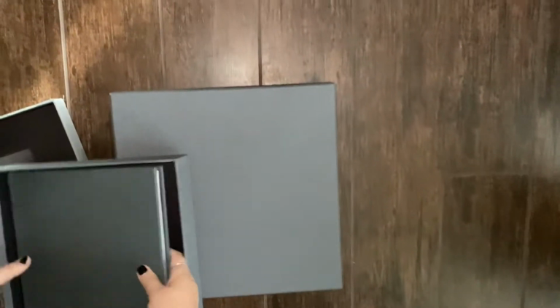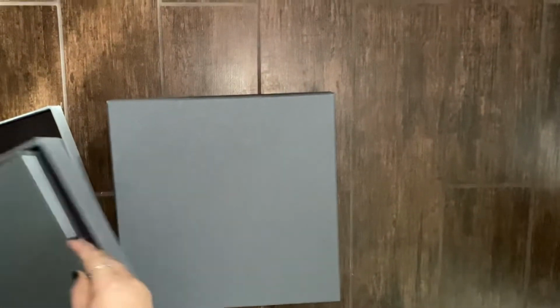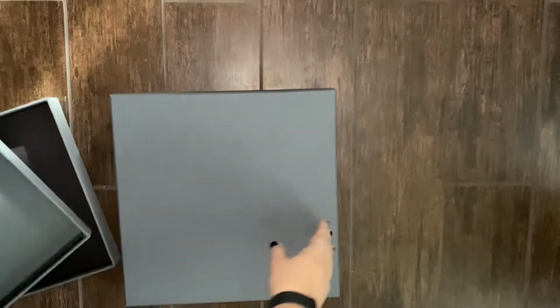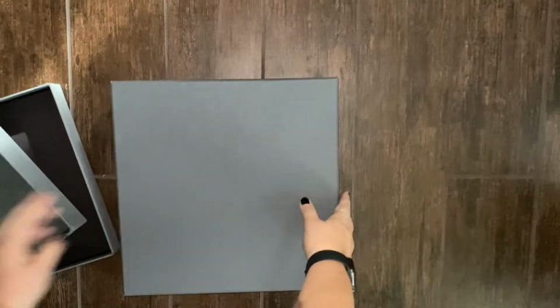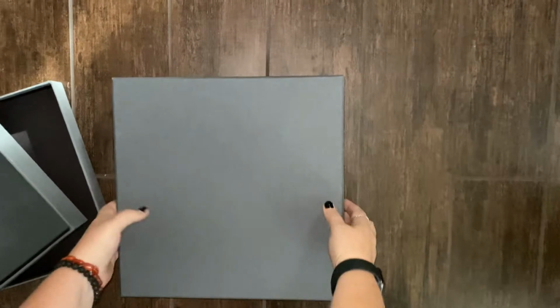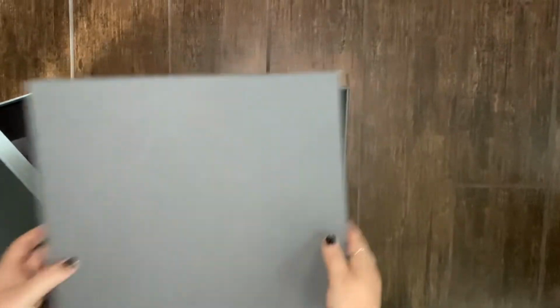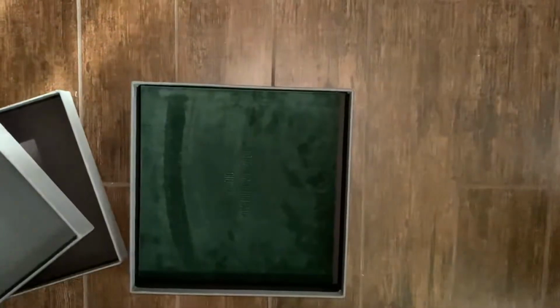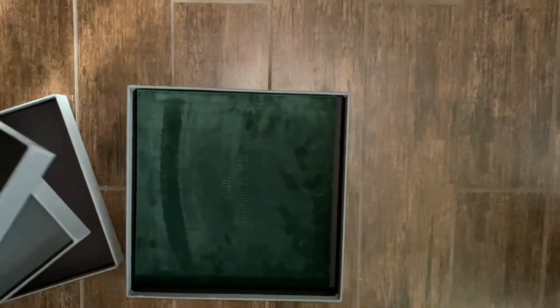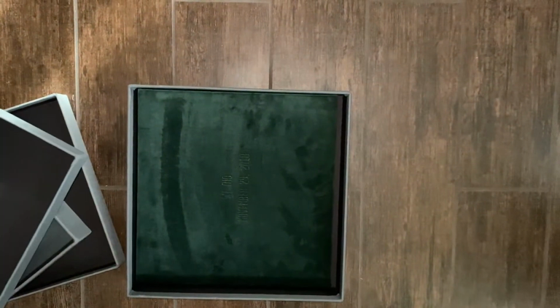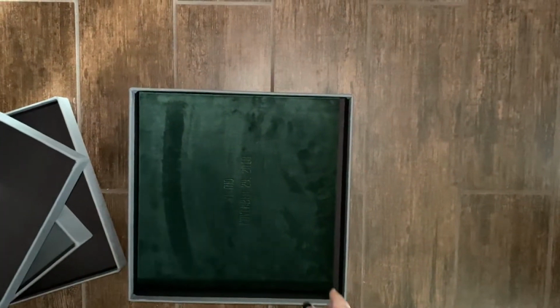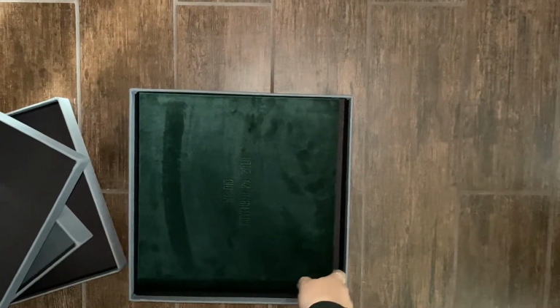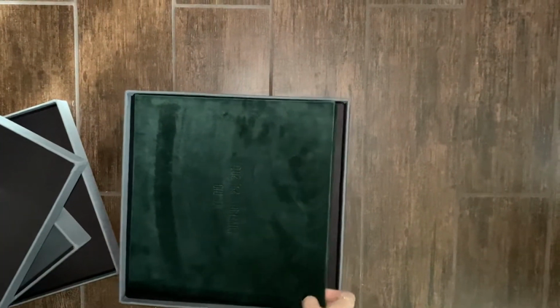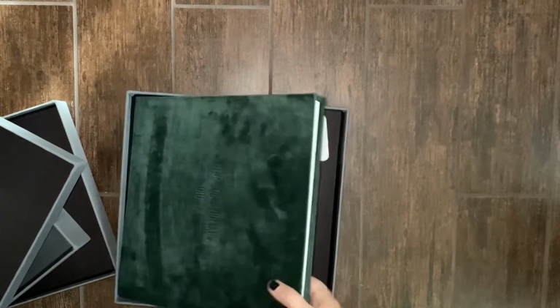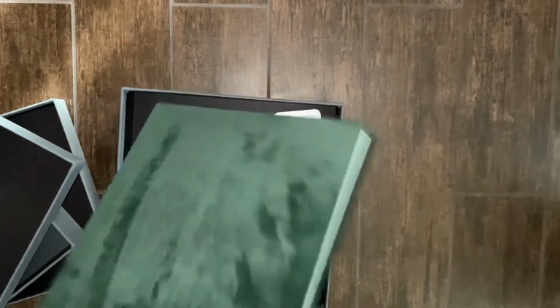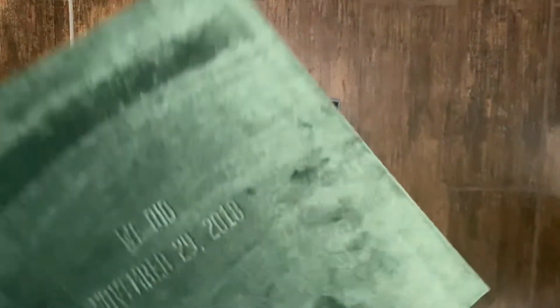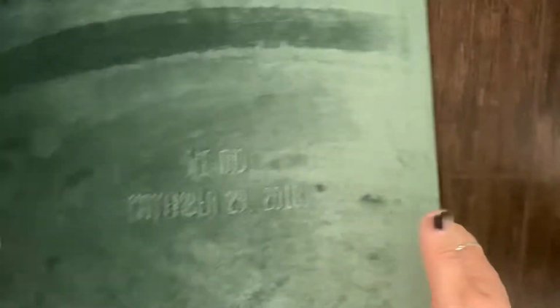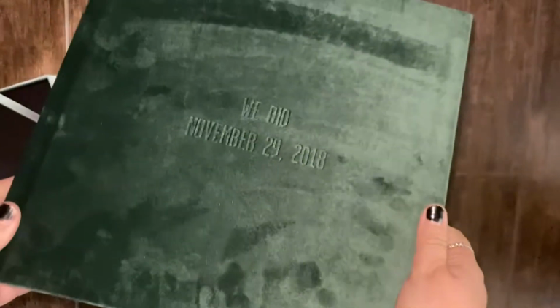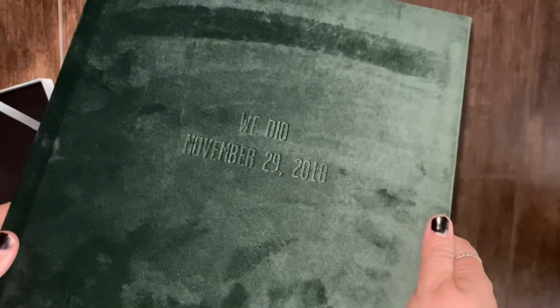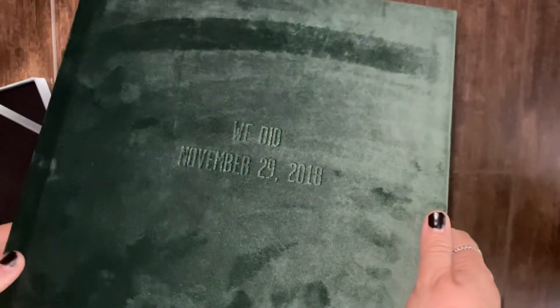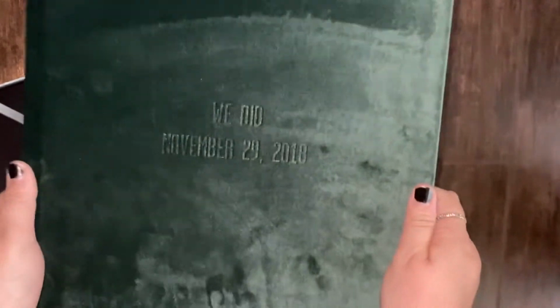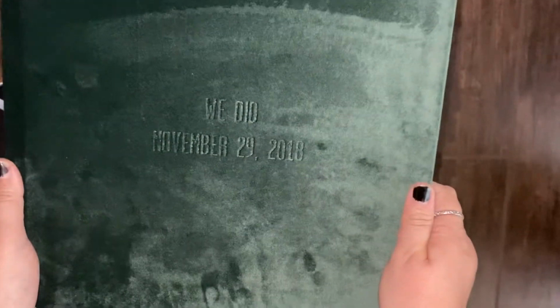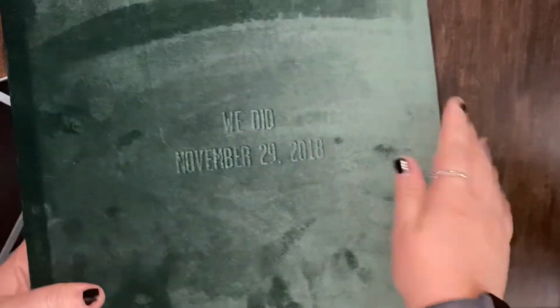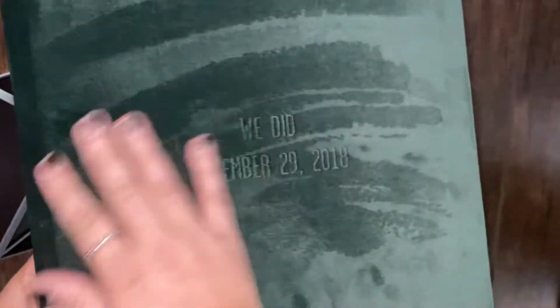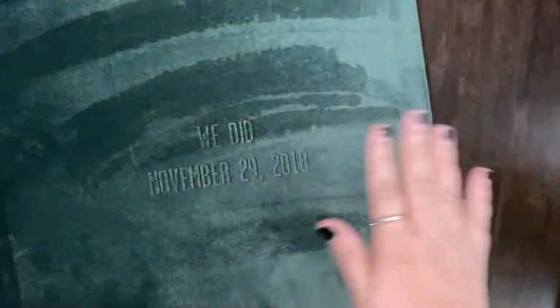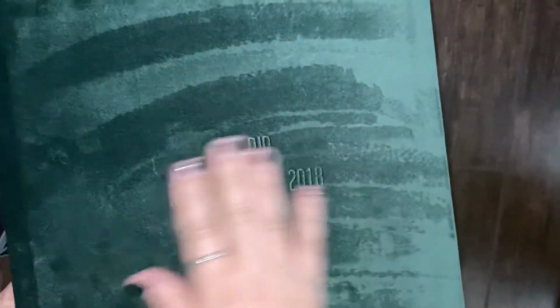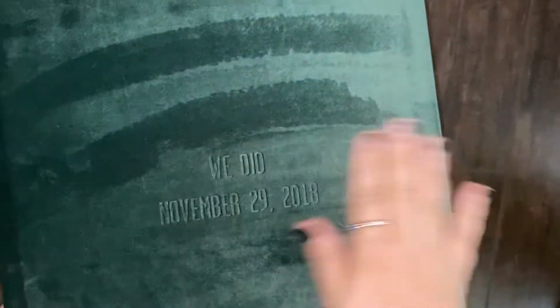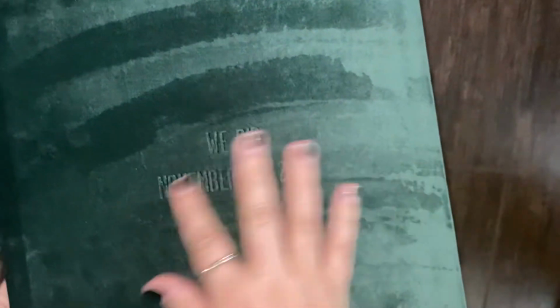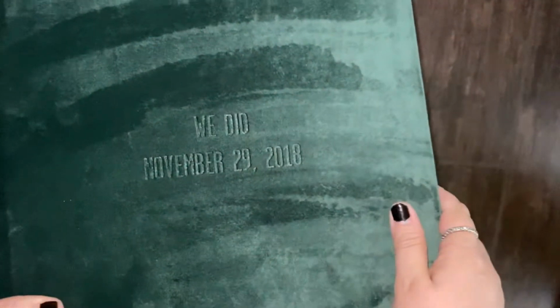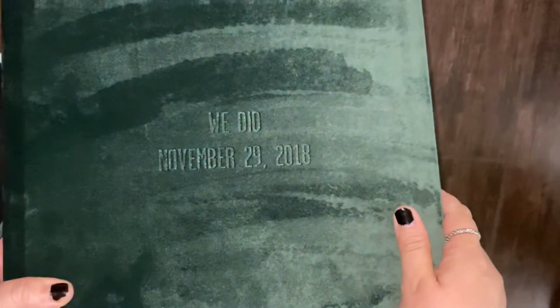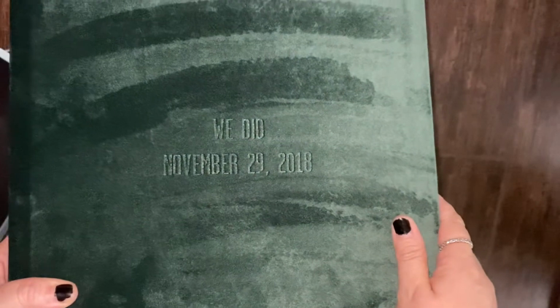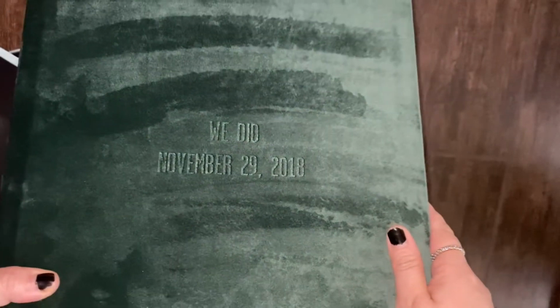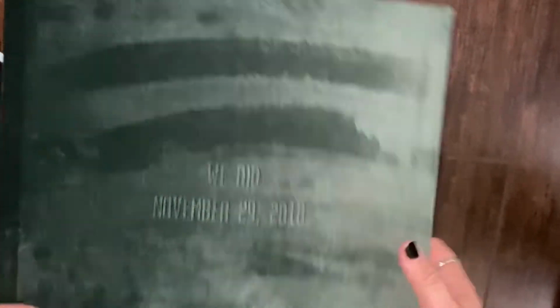The next one is a 12x12. This is the emerald green velvet cover, and this has debossing on it as well.